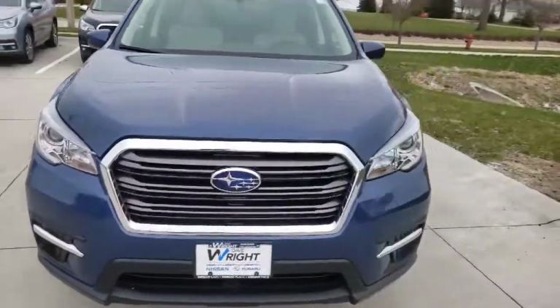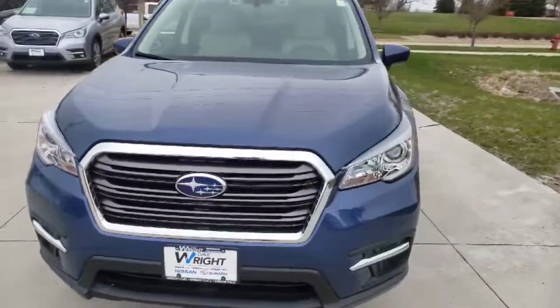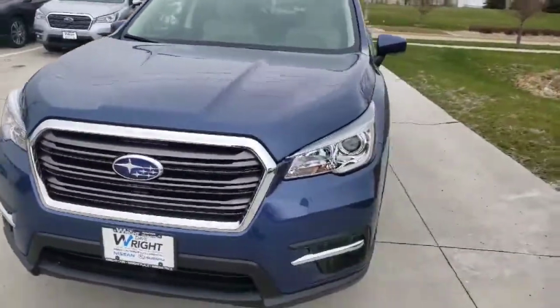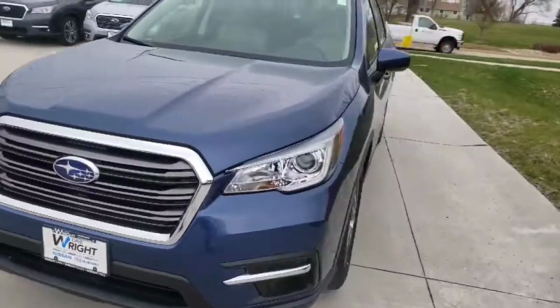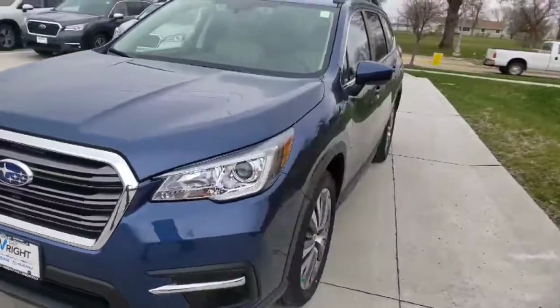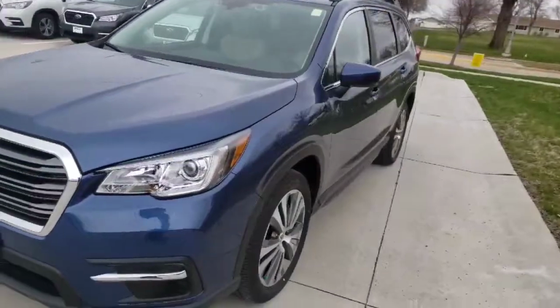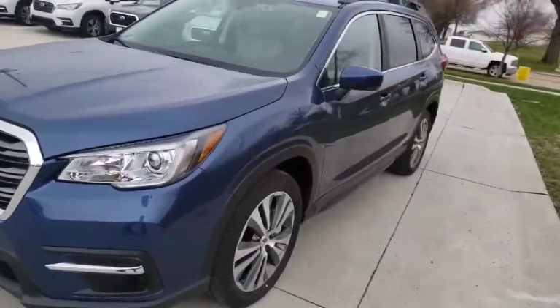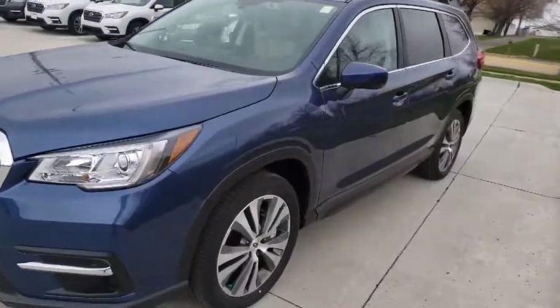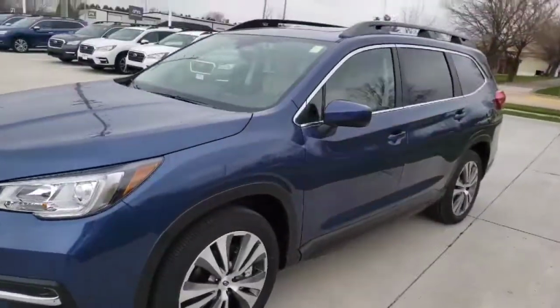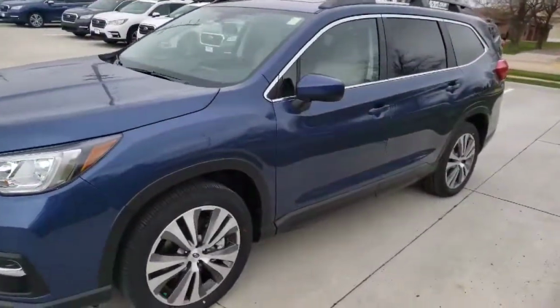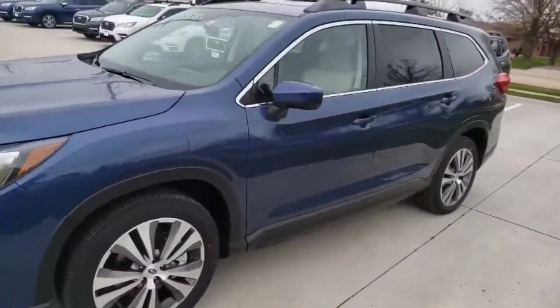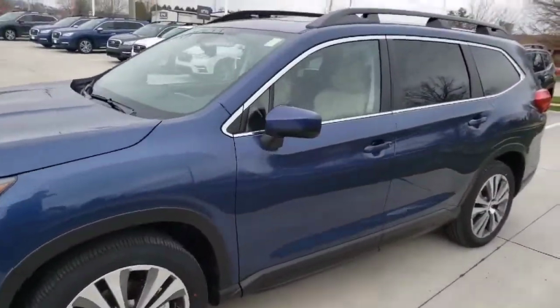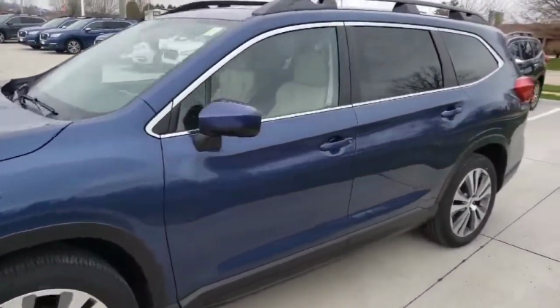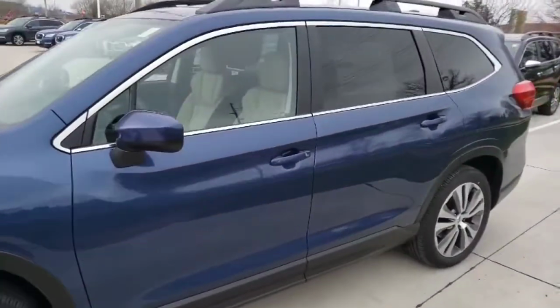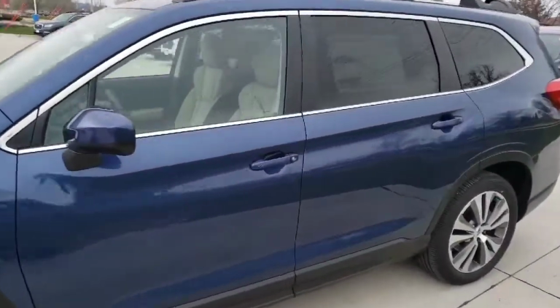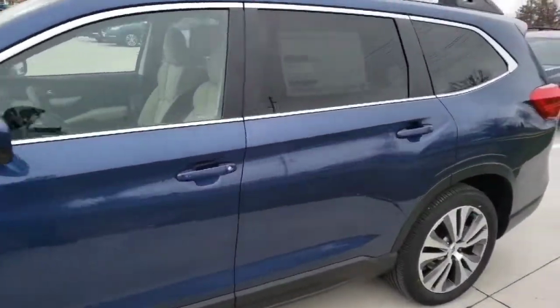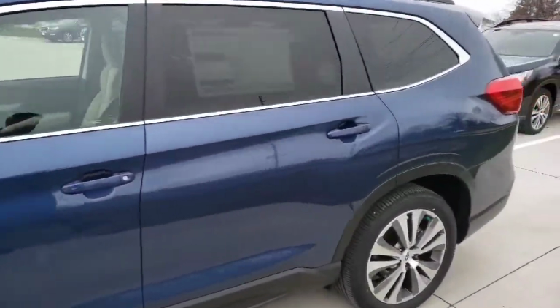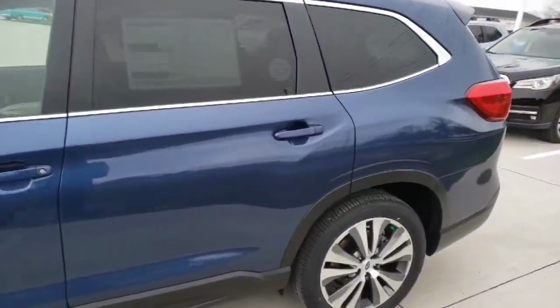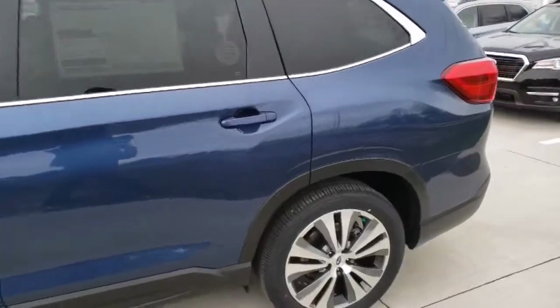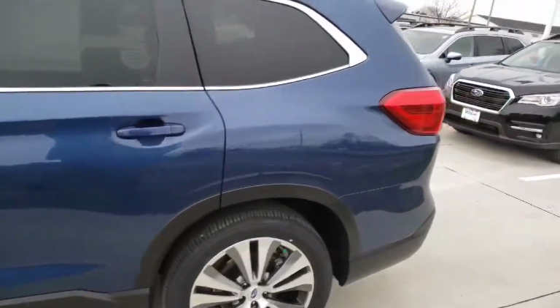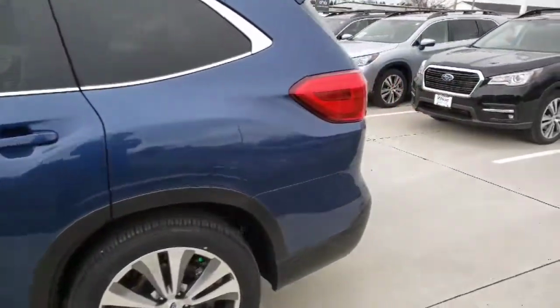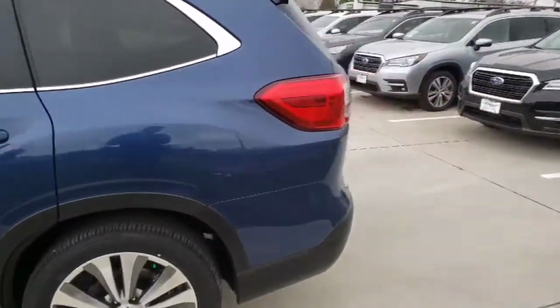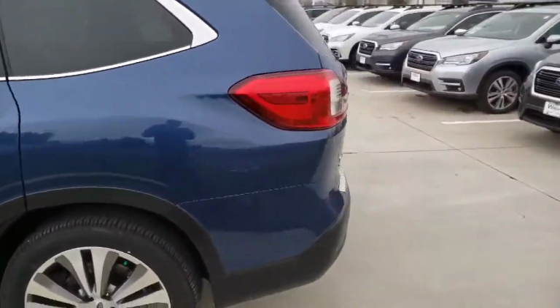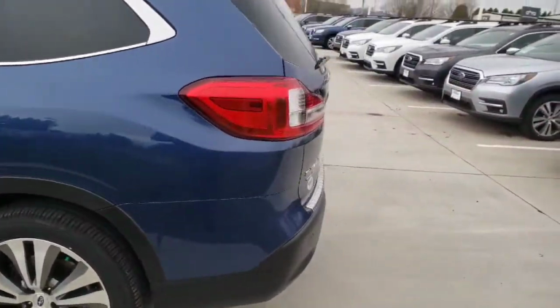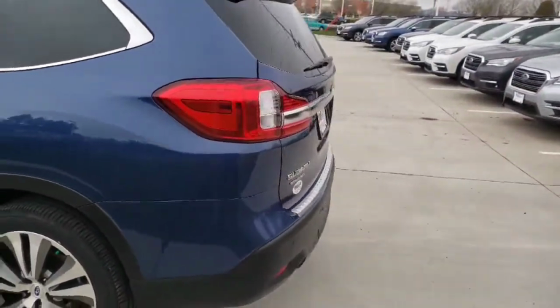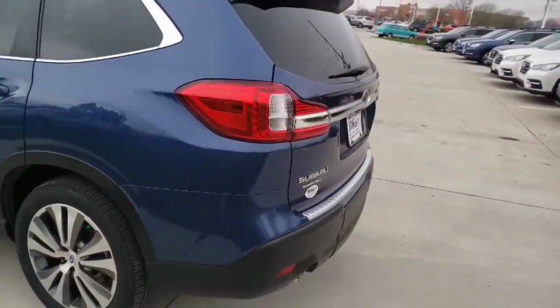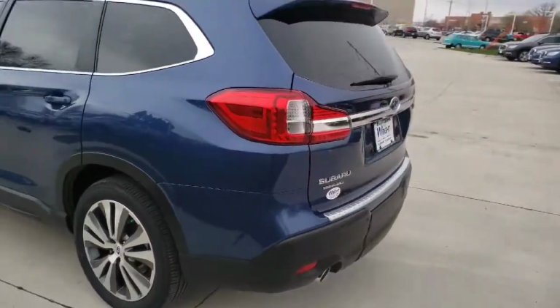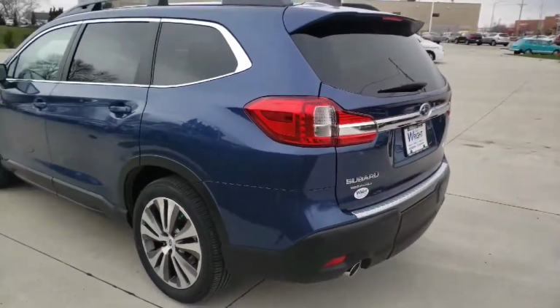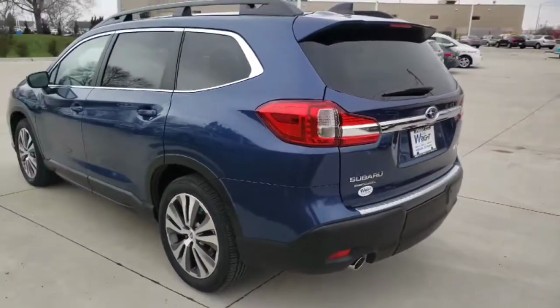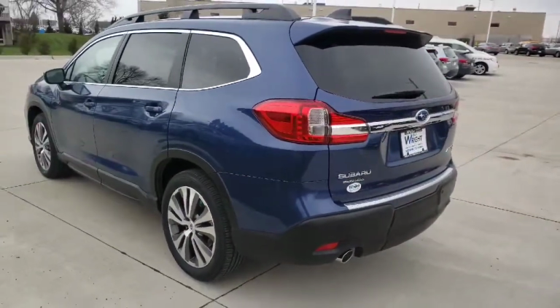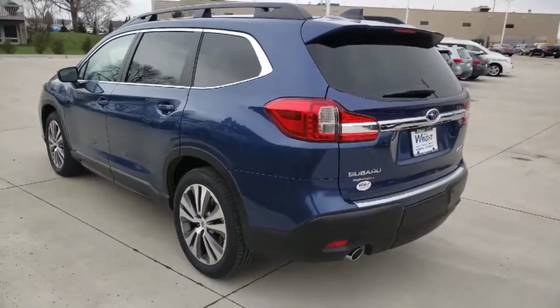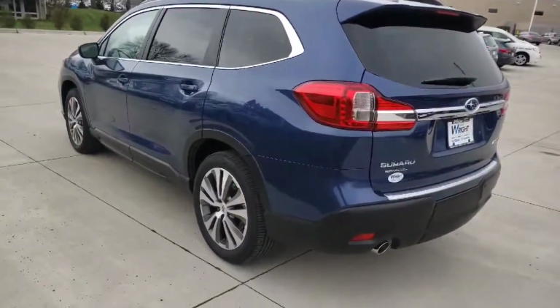Walking around the outside here, you can see it is a great looking car. The number one car in consumer reports in 2019. It did so good, they had very few changes from a 19 to a 20, but a couple of them are very nice.